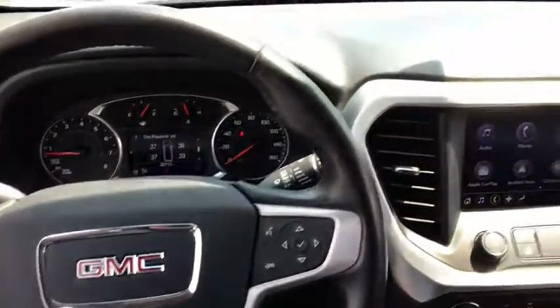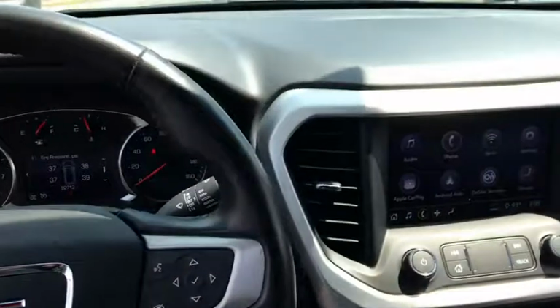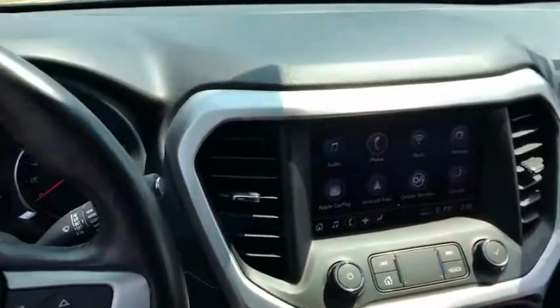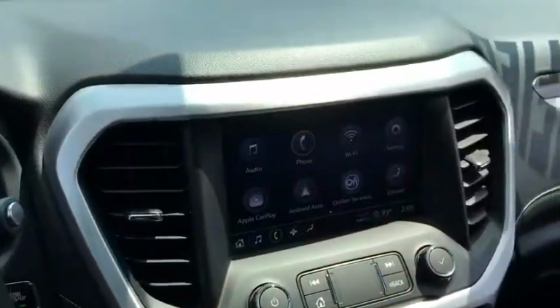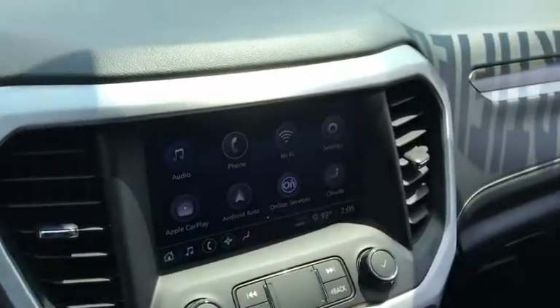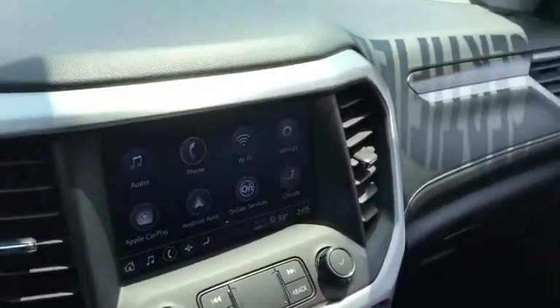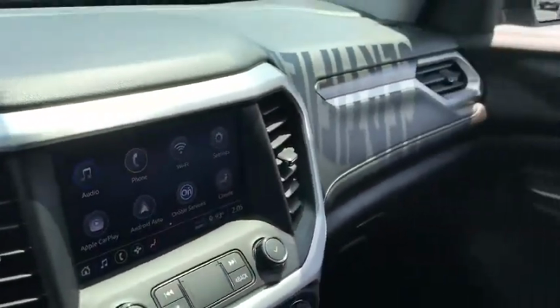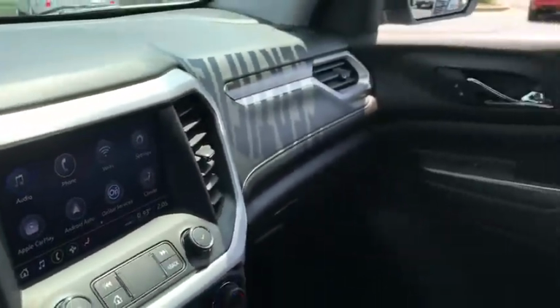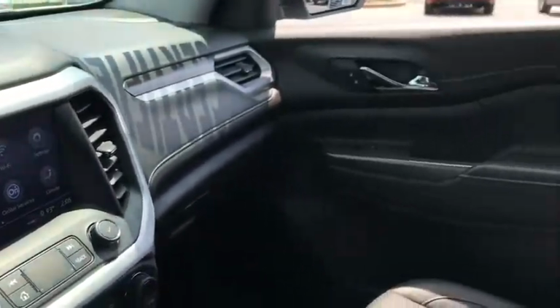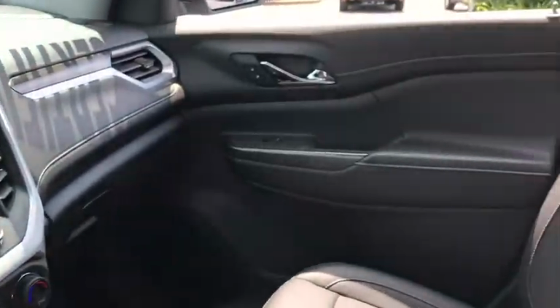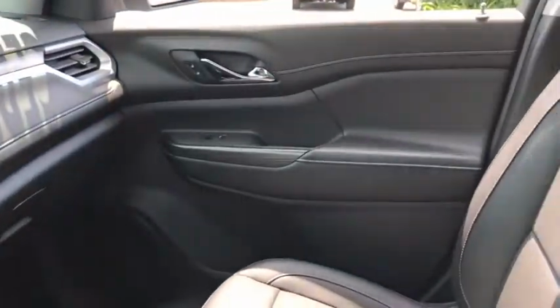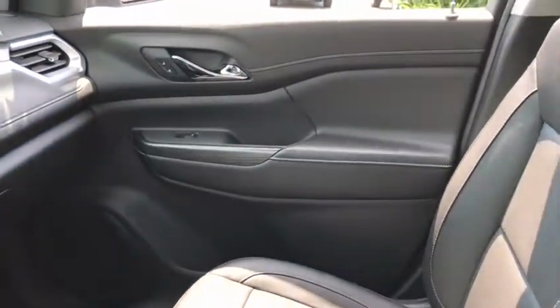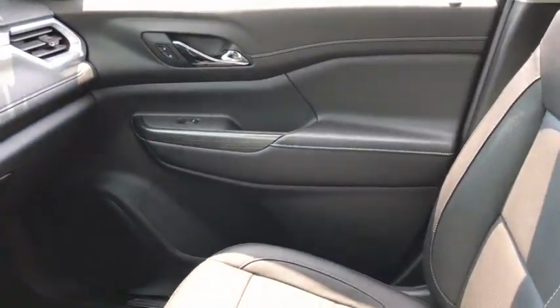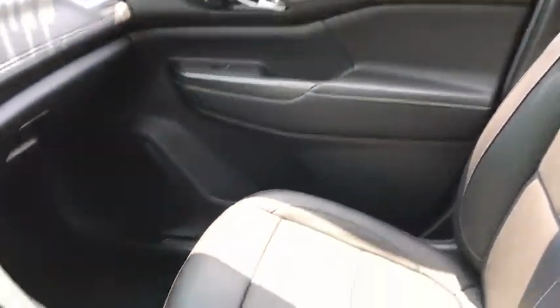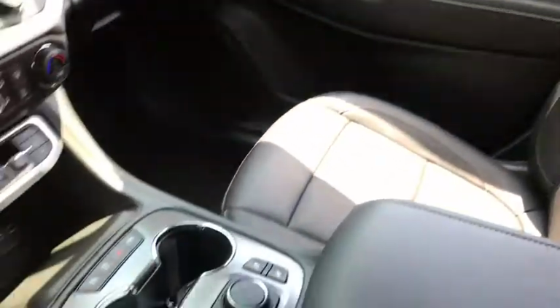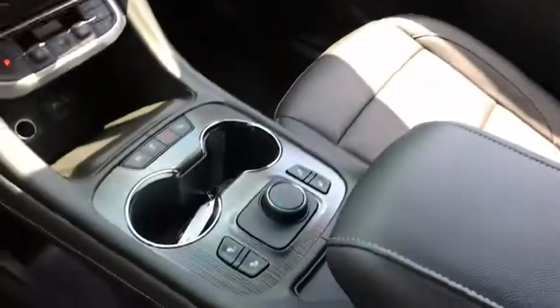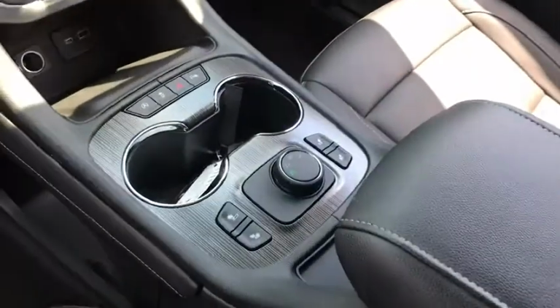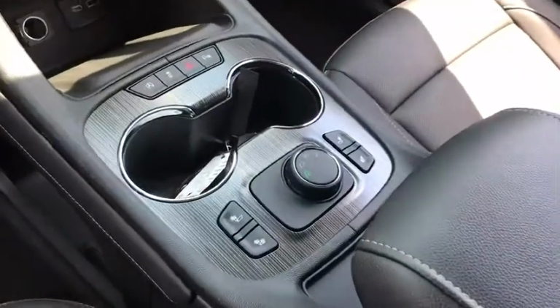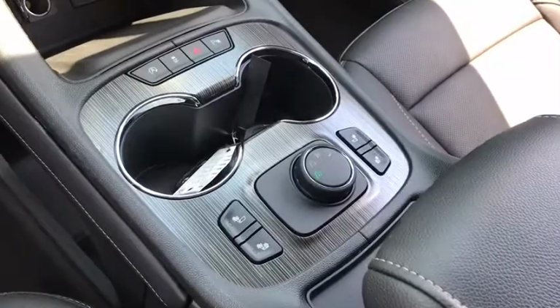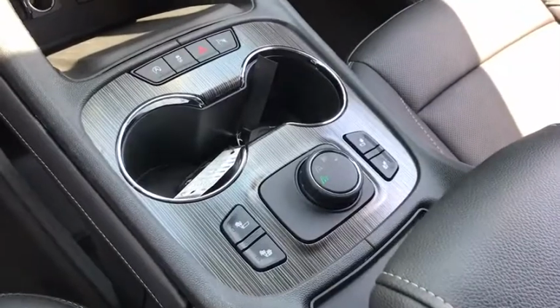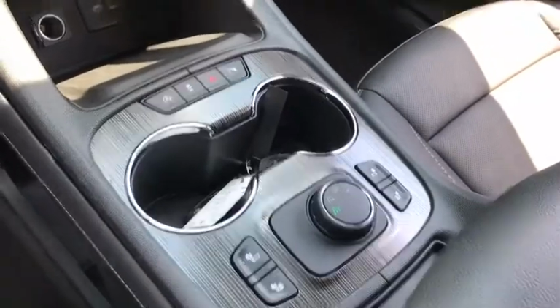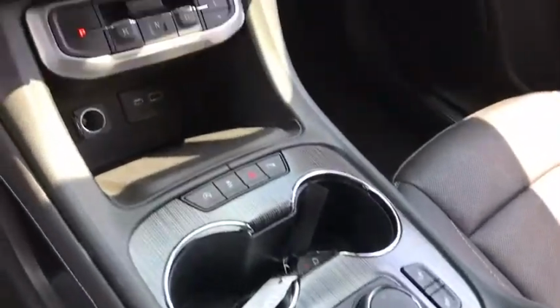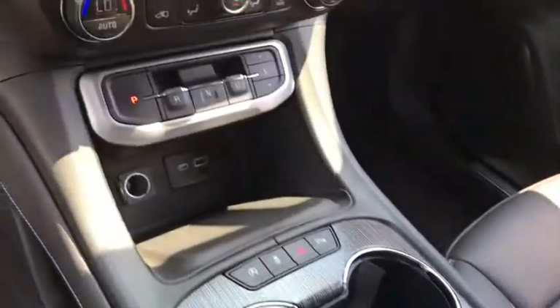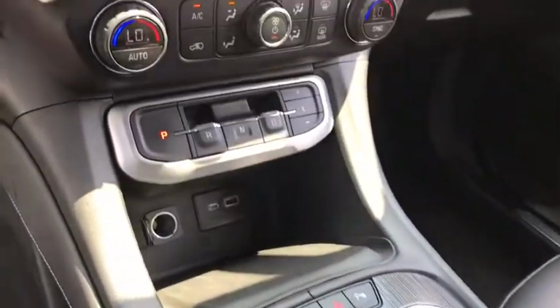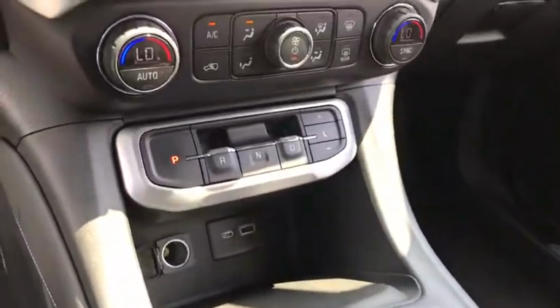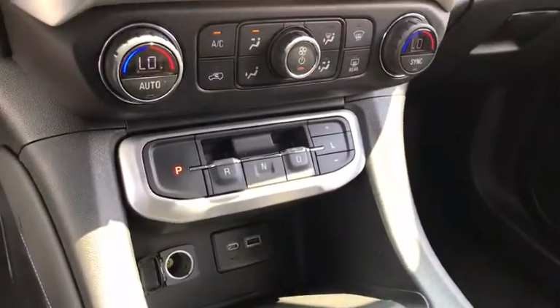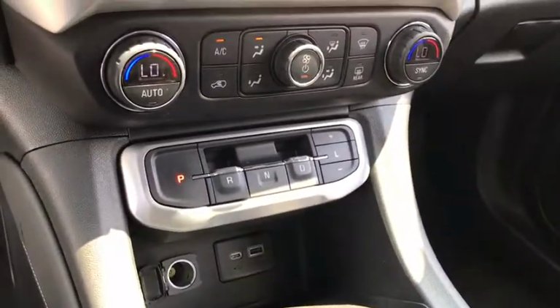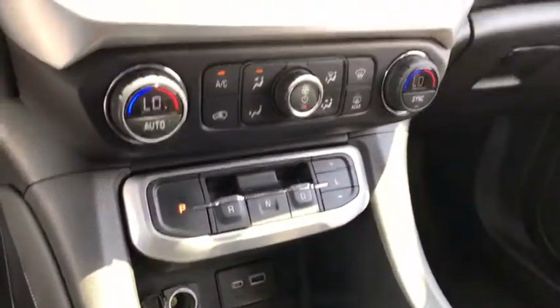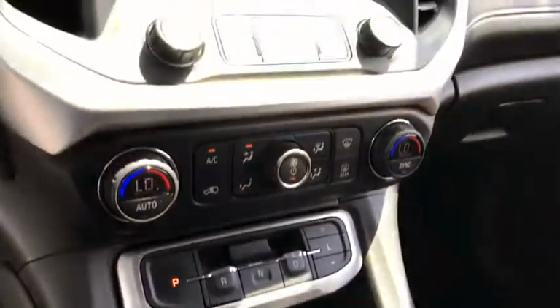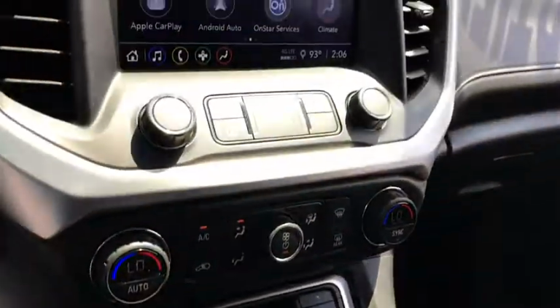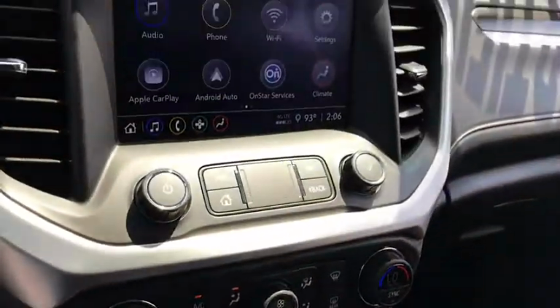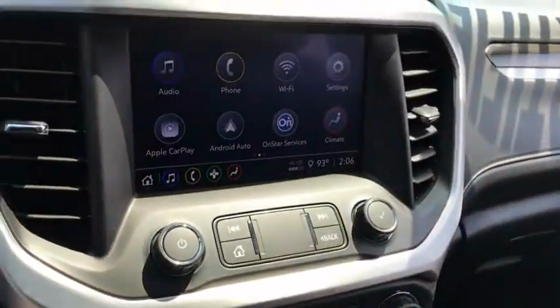Keyless entry, remote engine start, anti-lock braking system, backup camera, all-wheel drive, steering wheel audio controls, Bluetooth, leather-wrapped steering wheel.